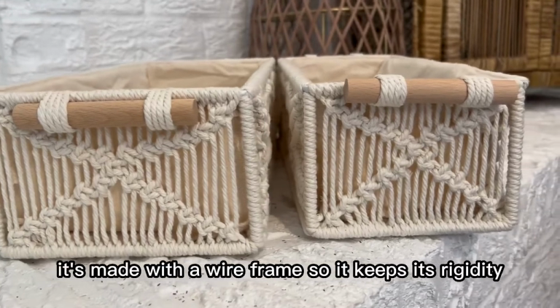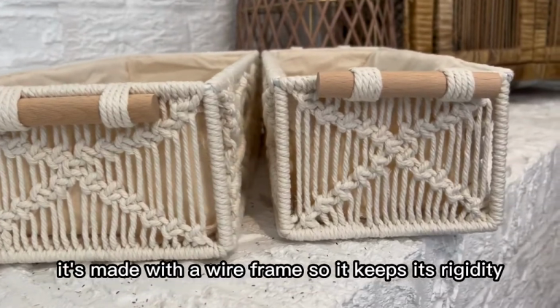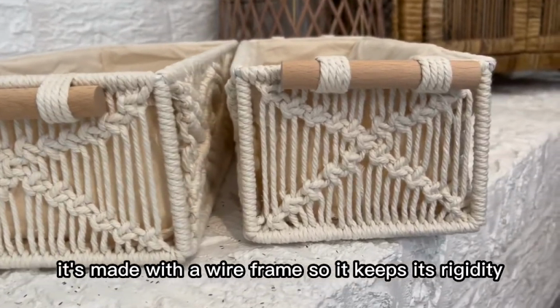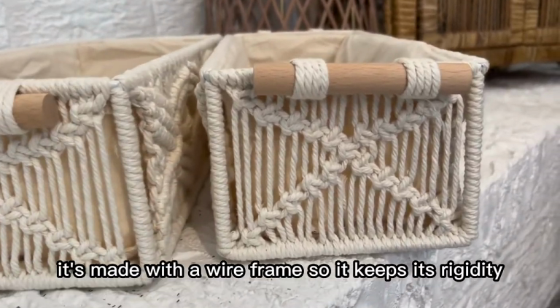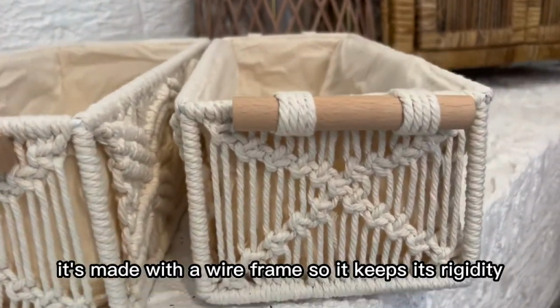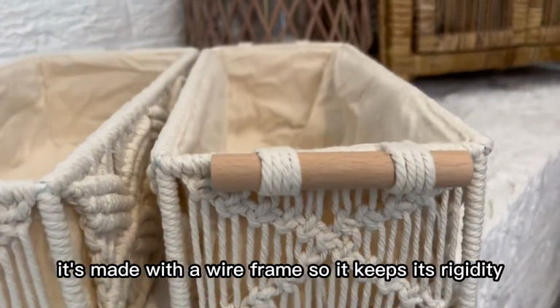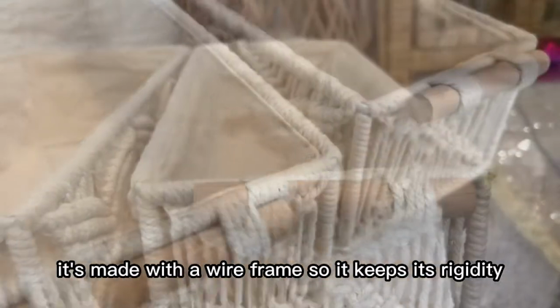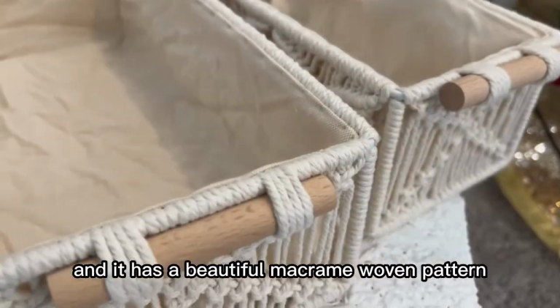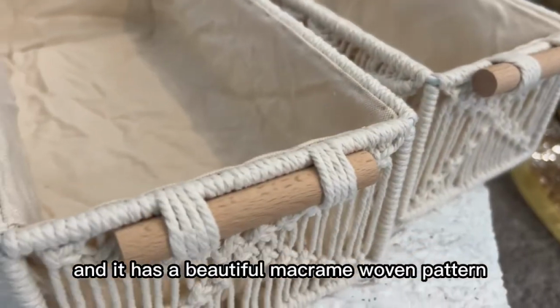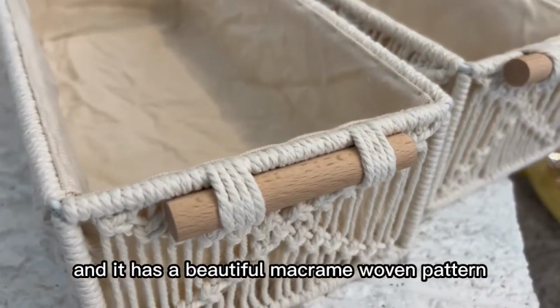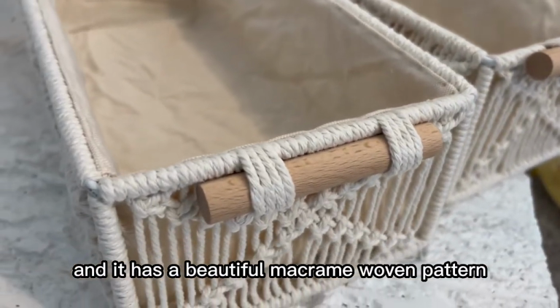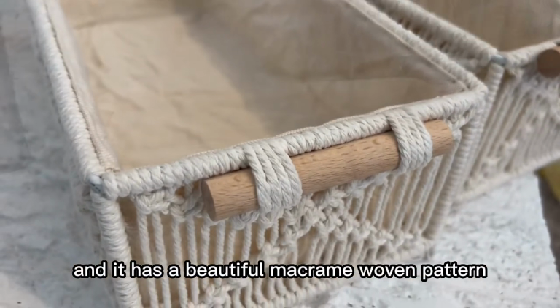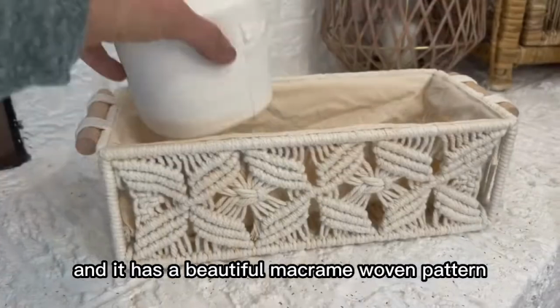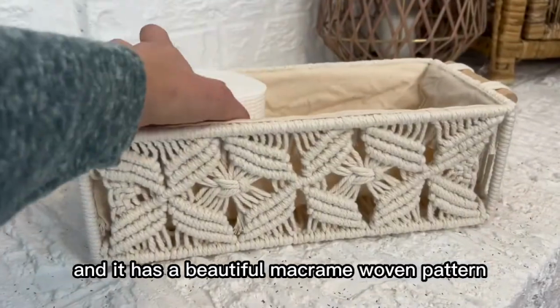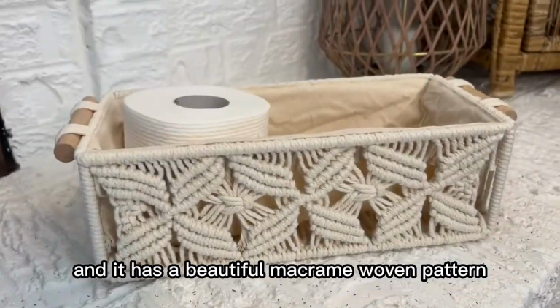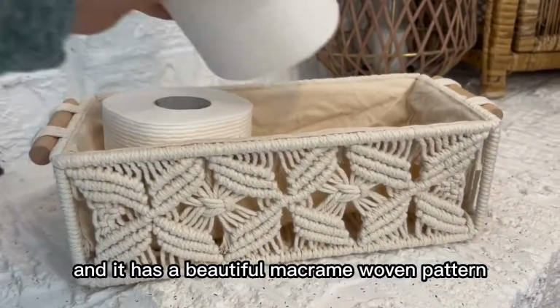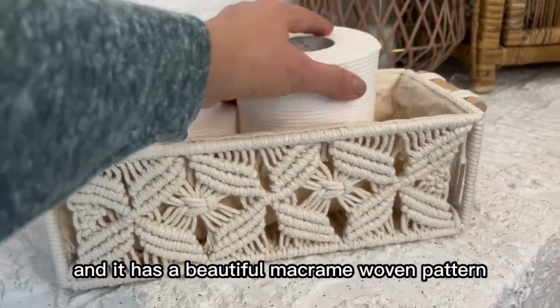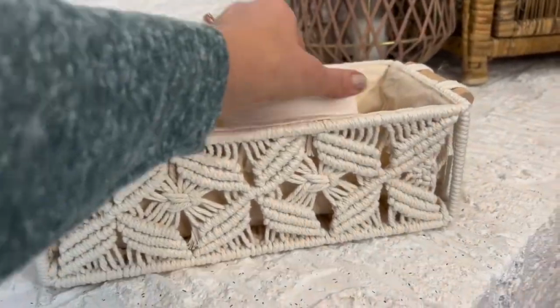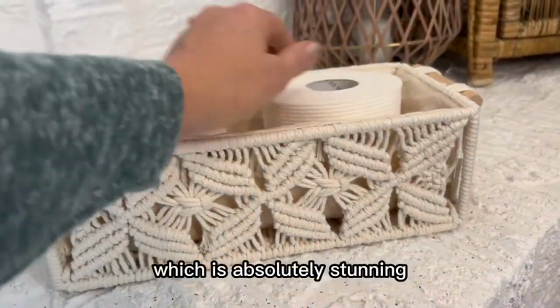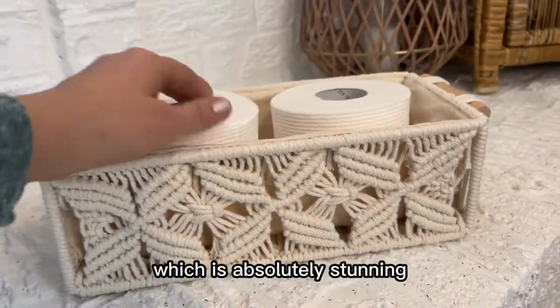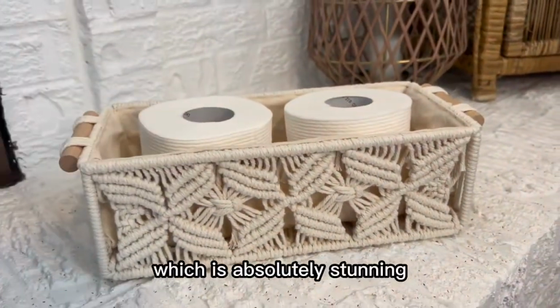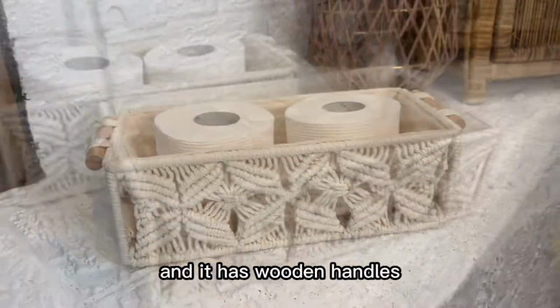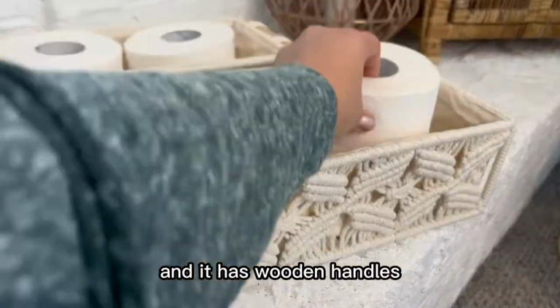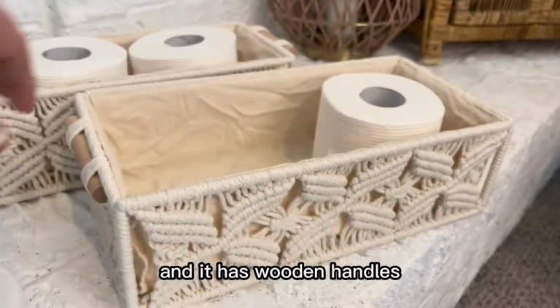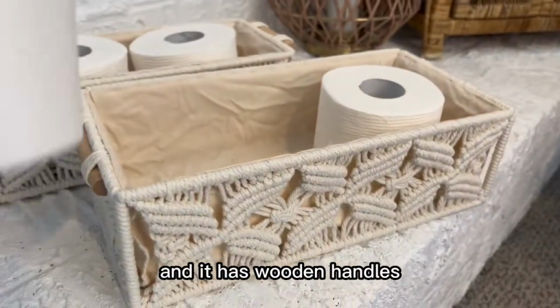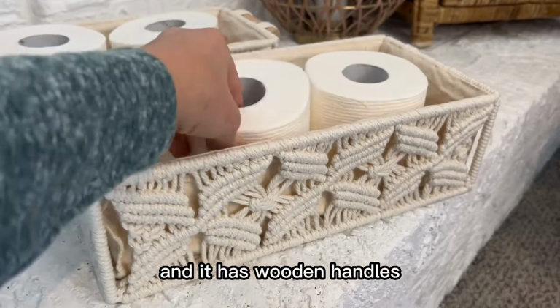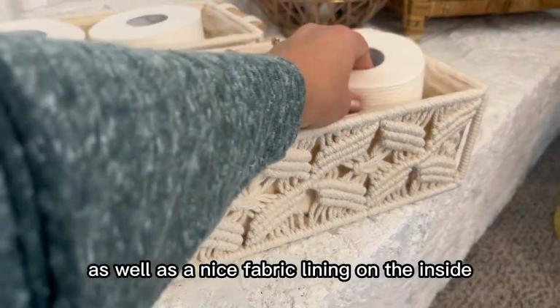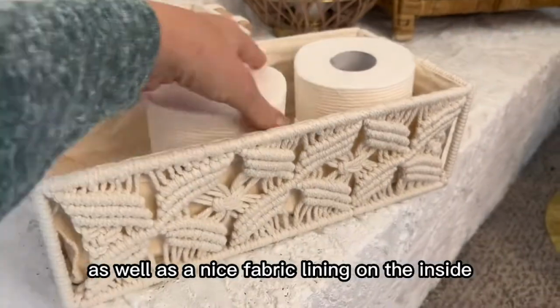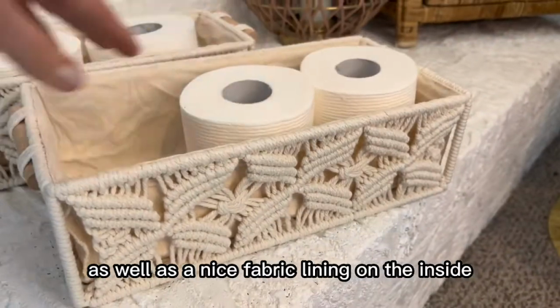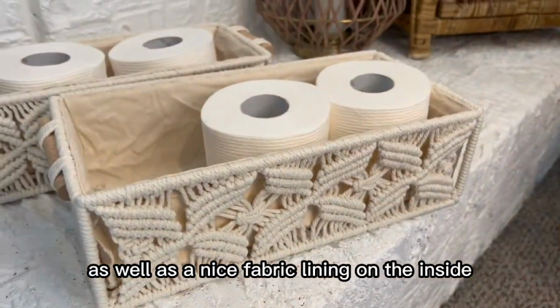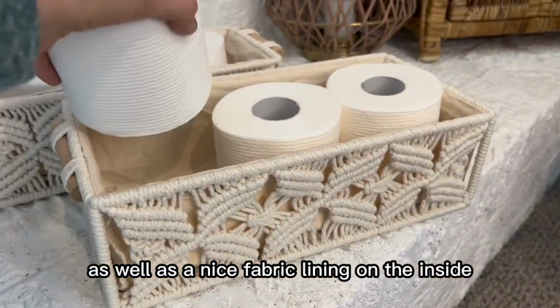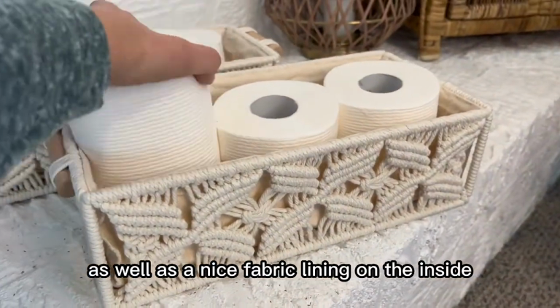It's made with a wireframe so it keeps its rigidity, and it has a beautiful macrame woven pattern which is absolutely stunning. It also has wooden handles as well as a nice fabric lining on the inside.